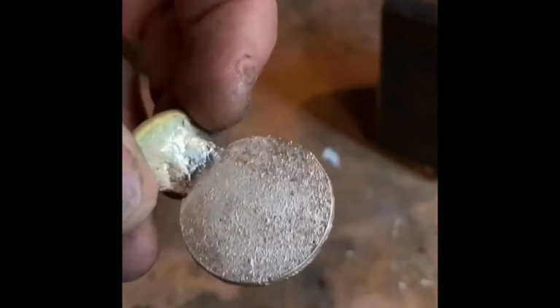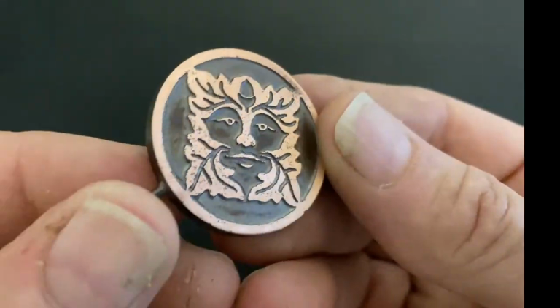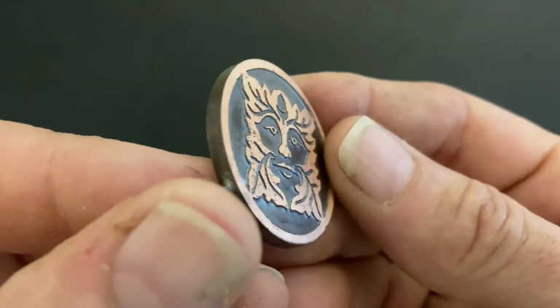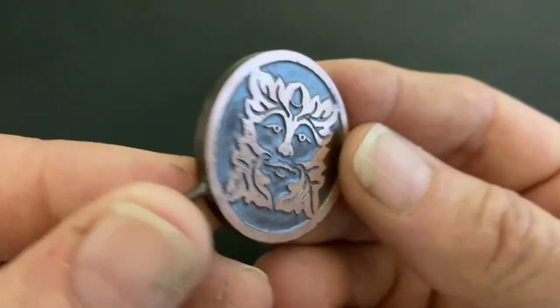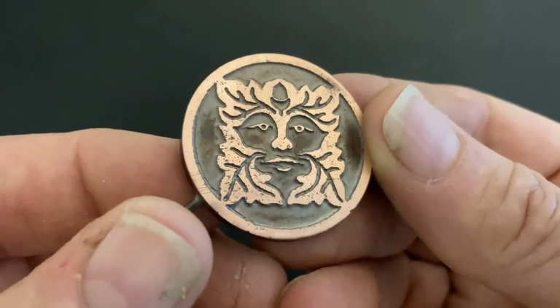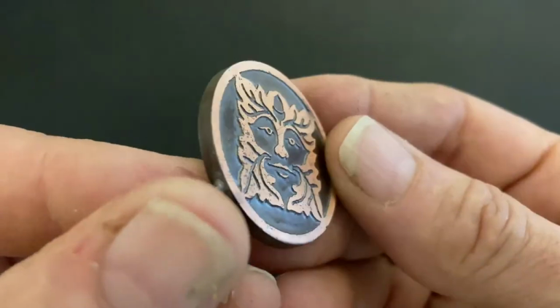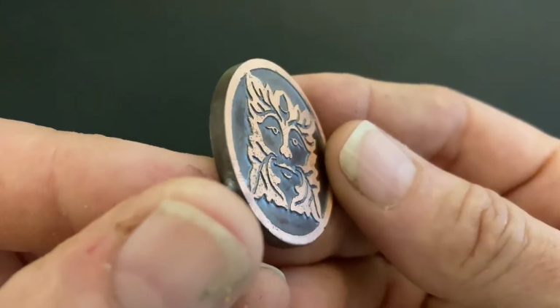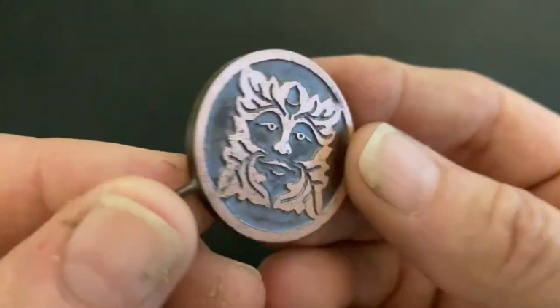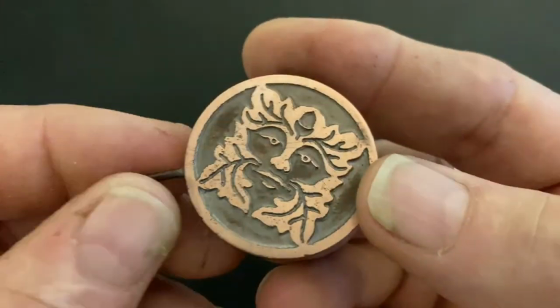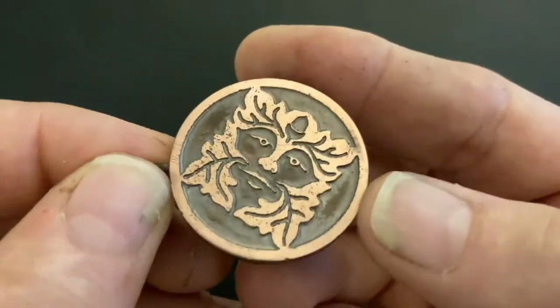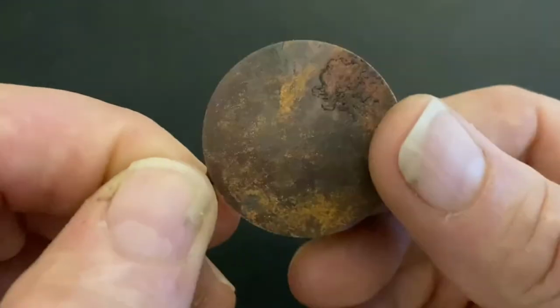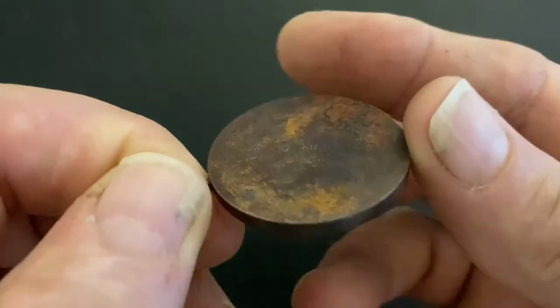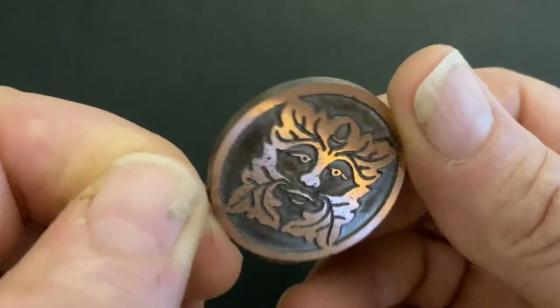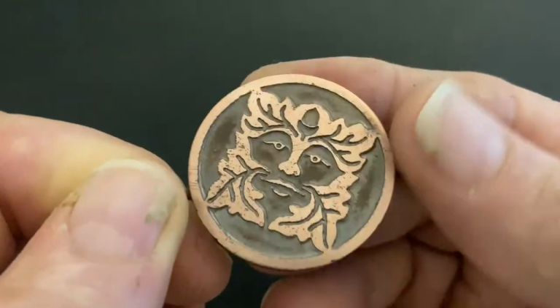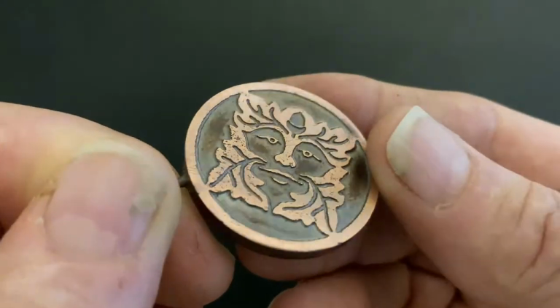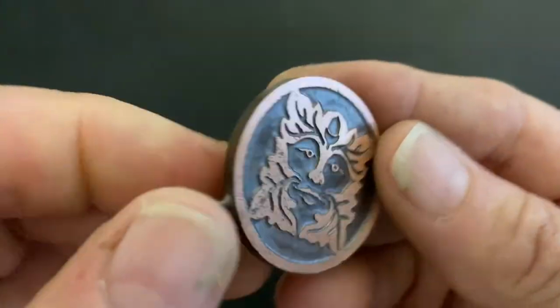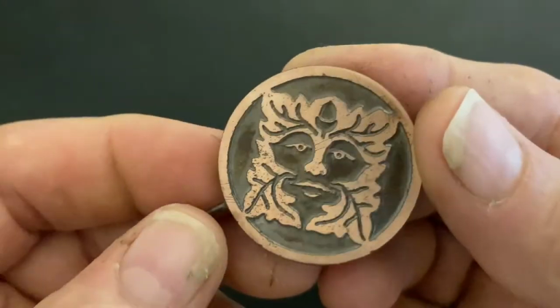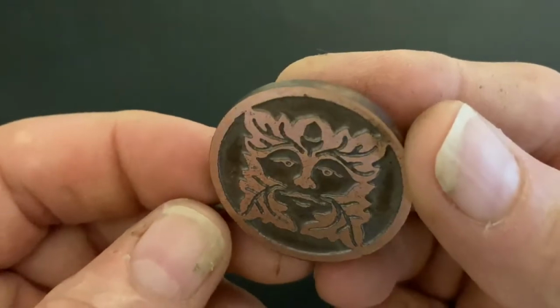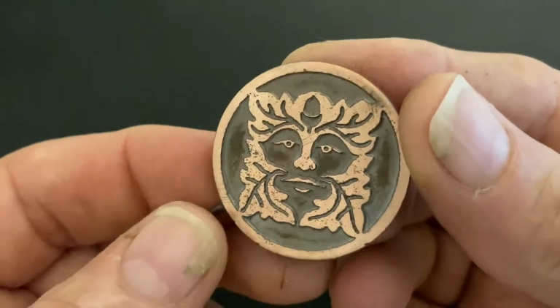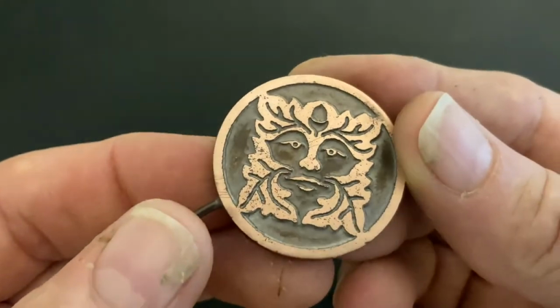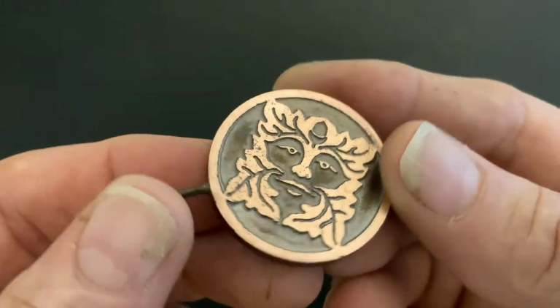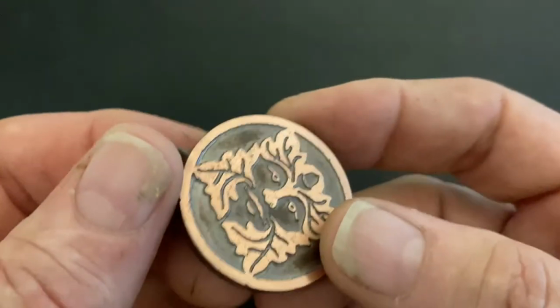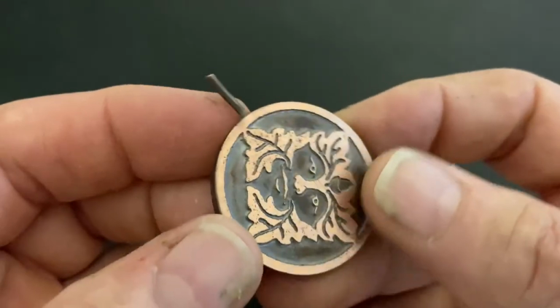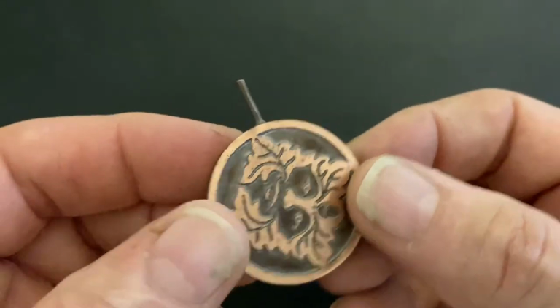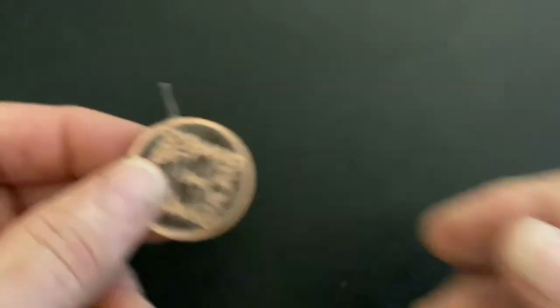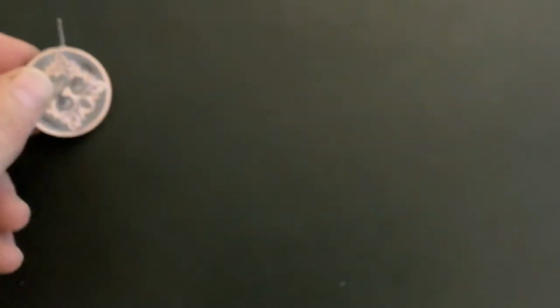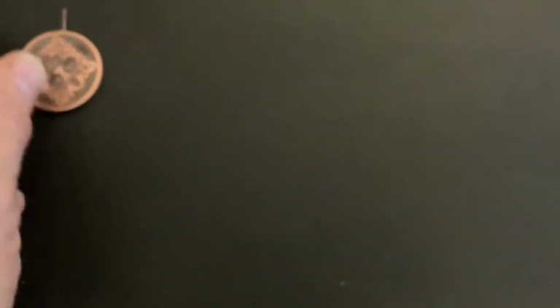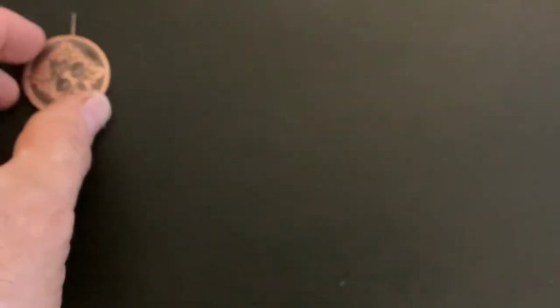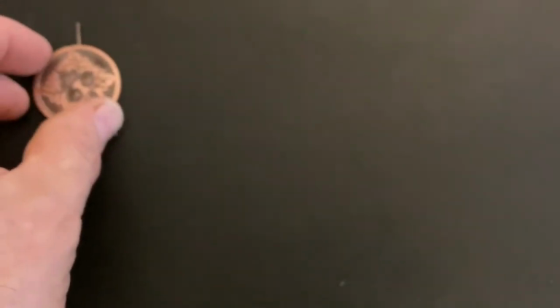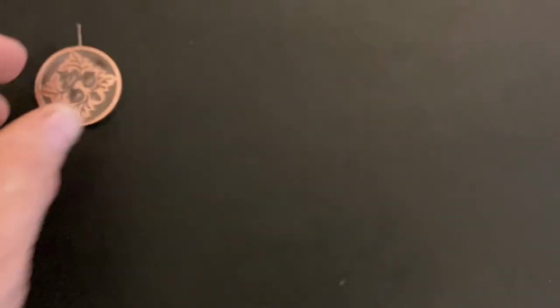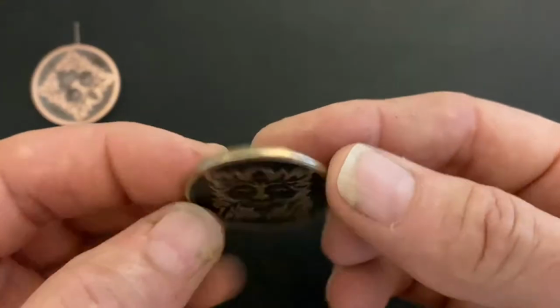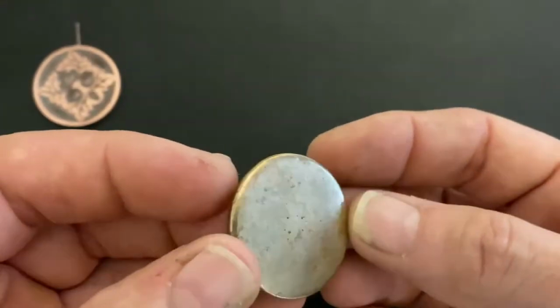This is the most complex pattern I've ever made. I first designed it on a computer then printed it as a resist, enabling me to electro etch this piece of copper in a salt solution. This is its copy cast in bronze.